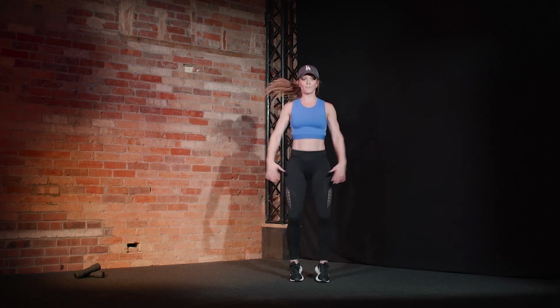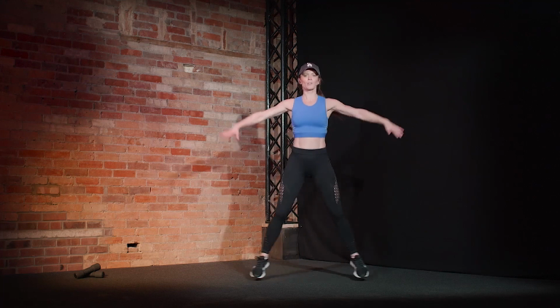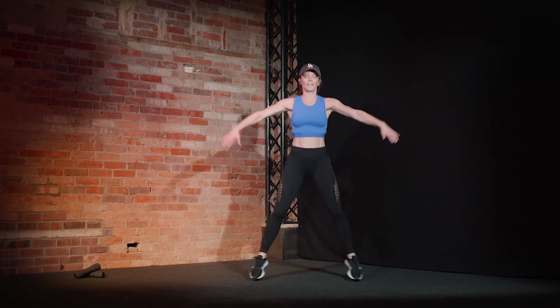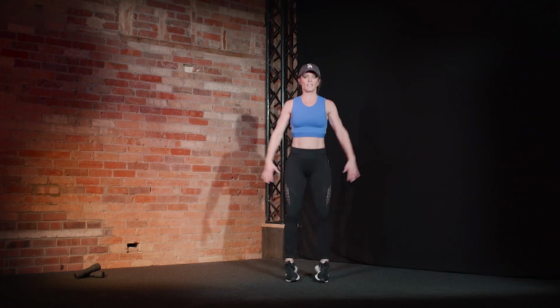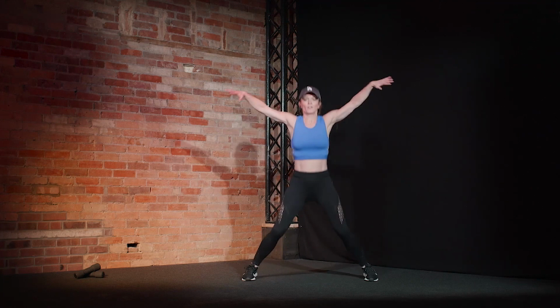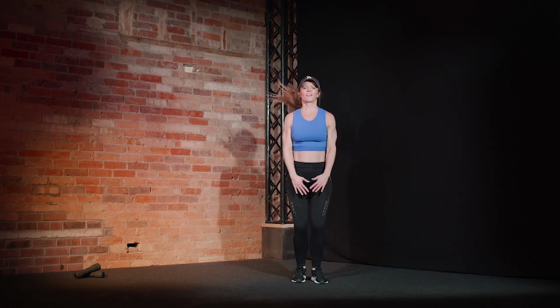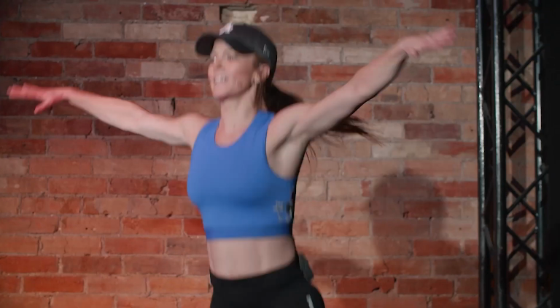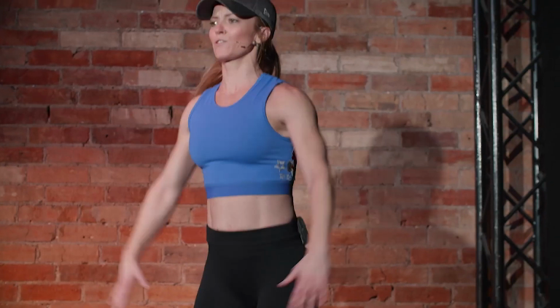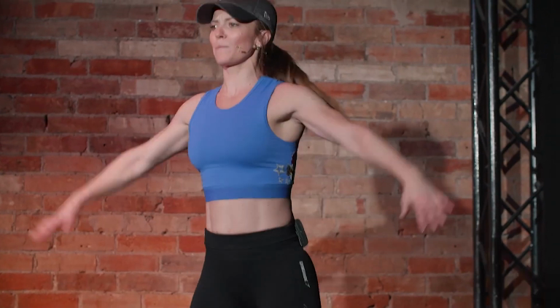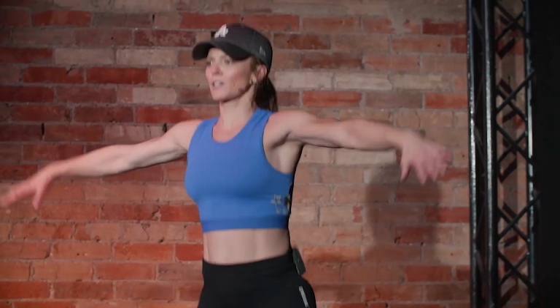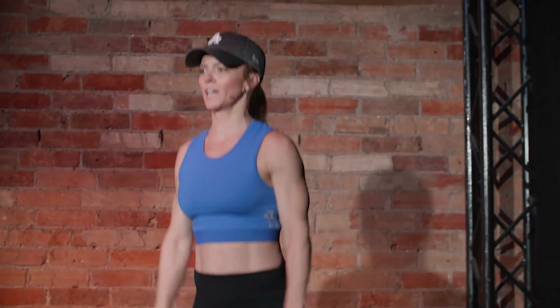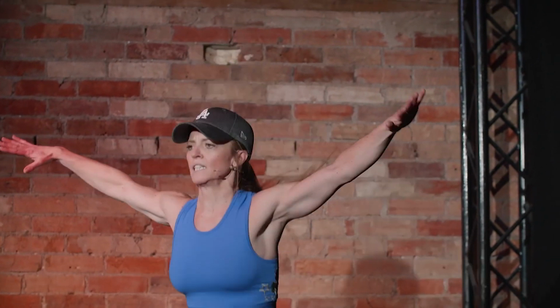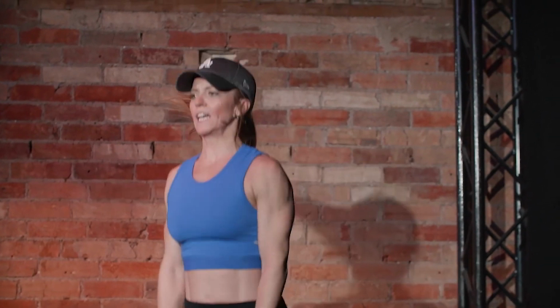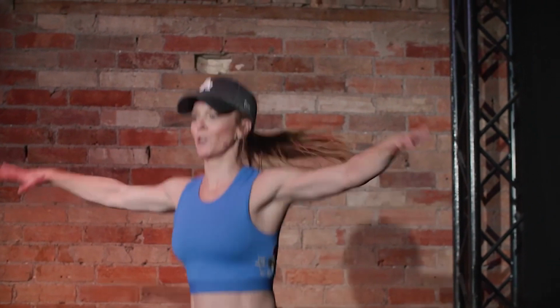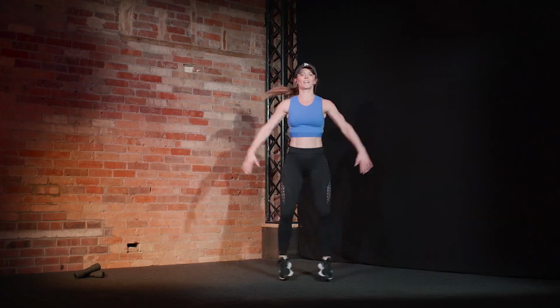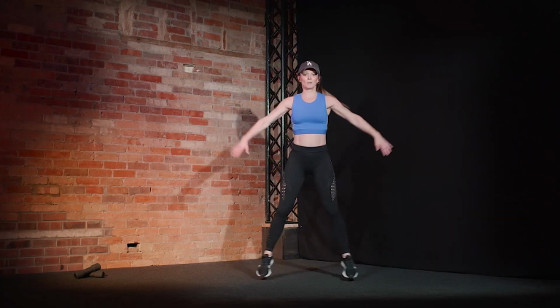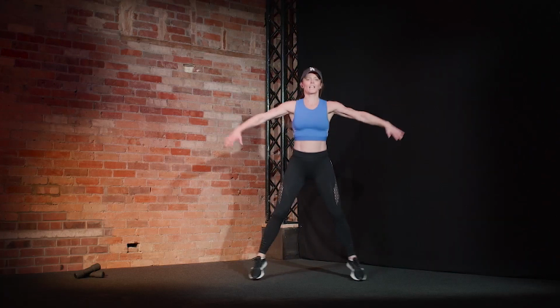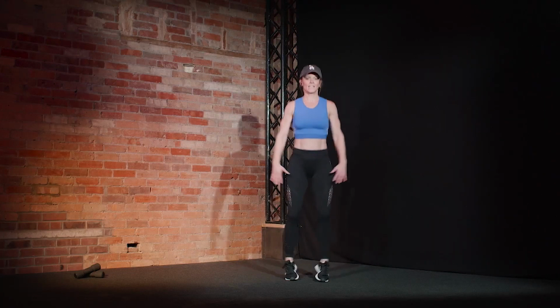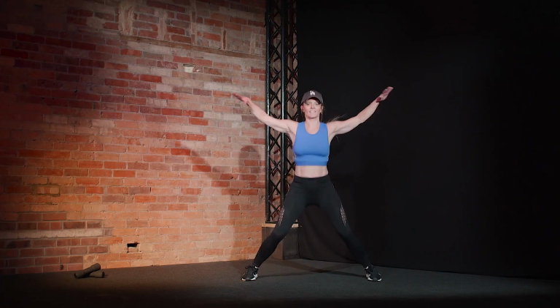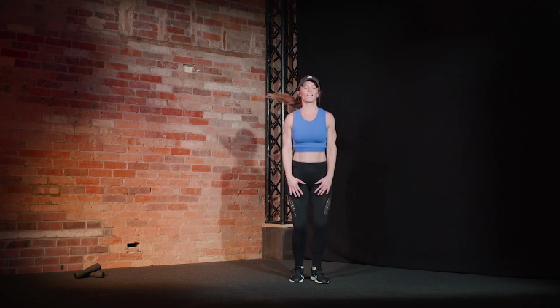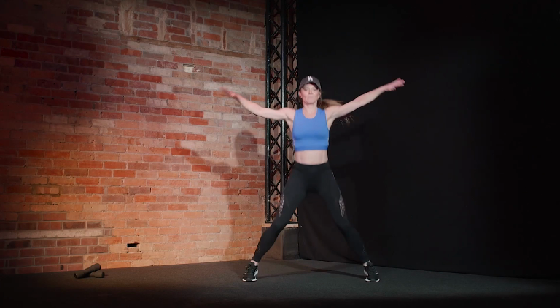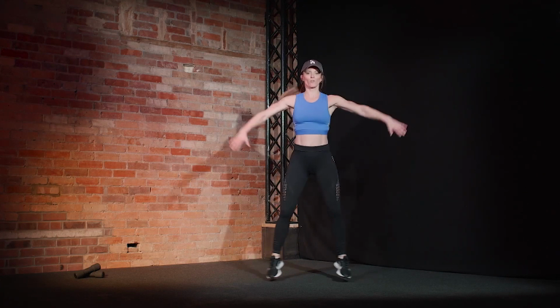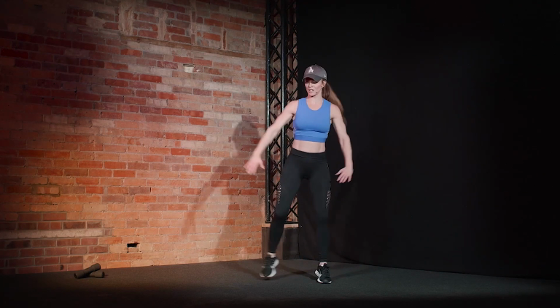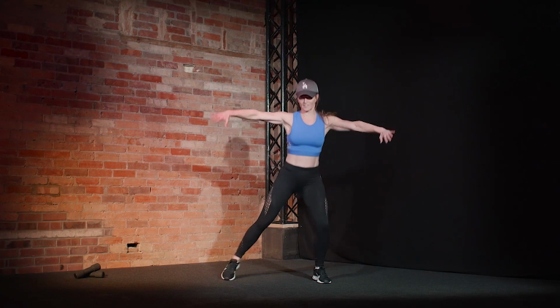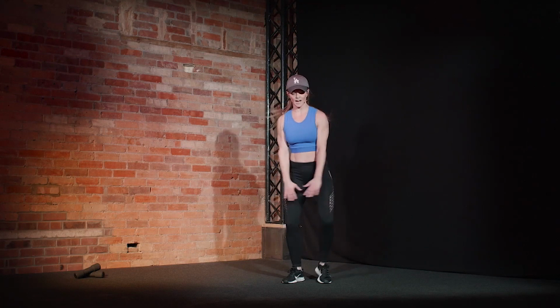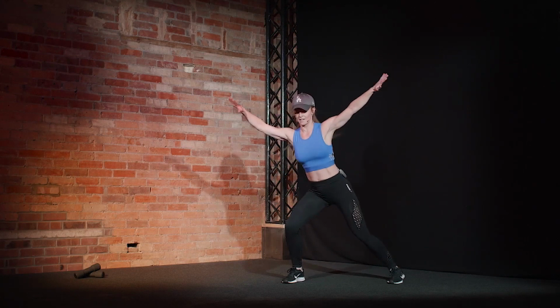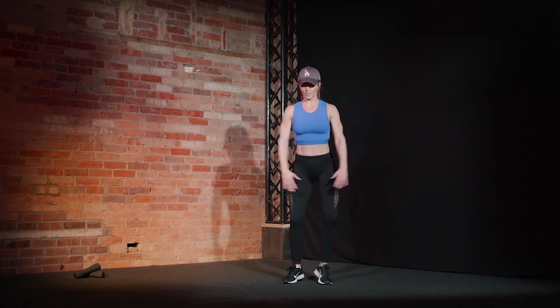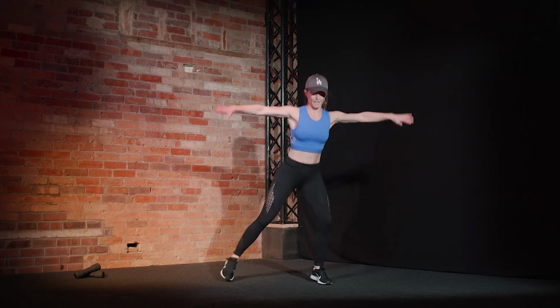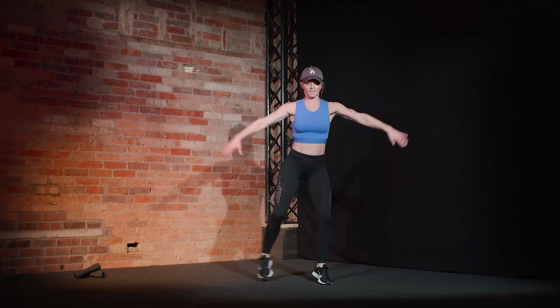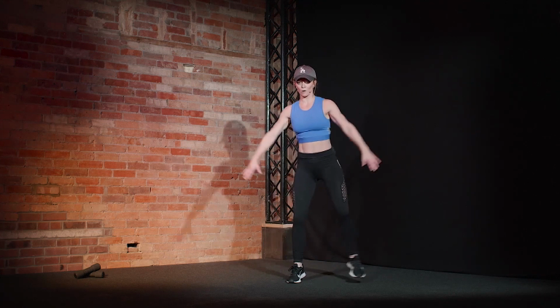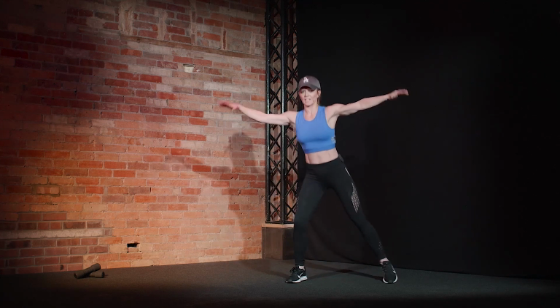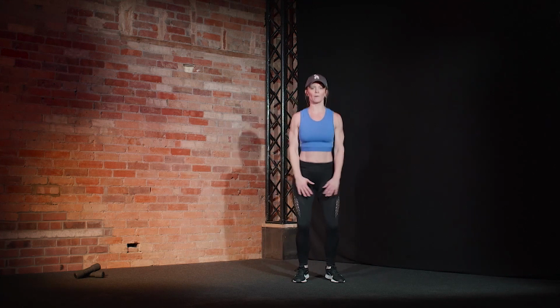Feel the music. That intensity is right up there now. Come on. Push it. Push it. Remember your option — side tap. That's your option. Keep going.